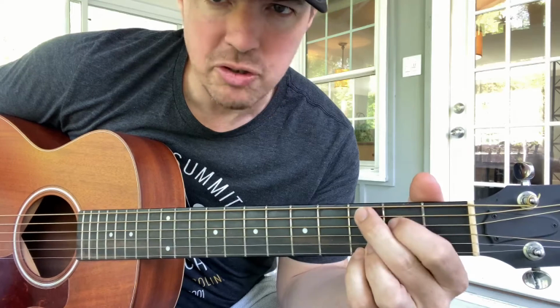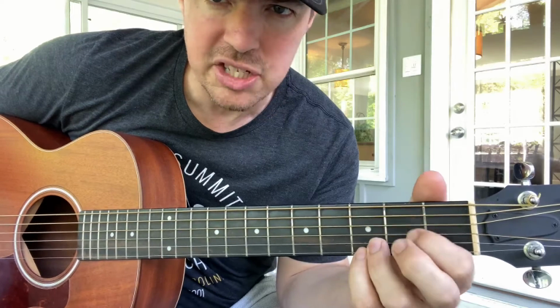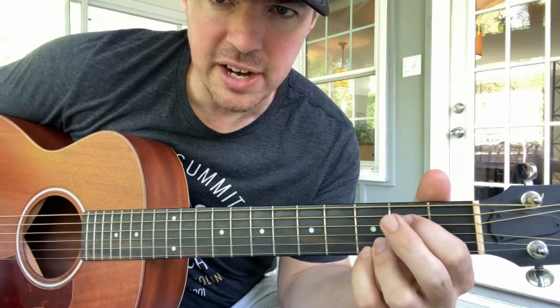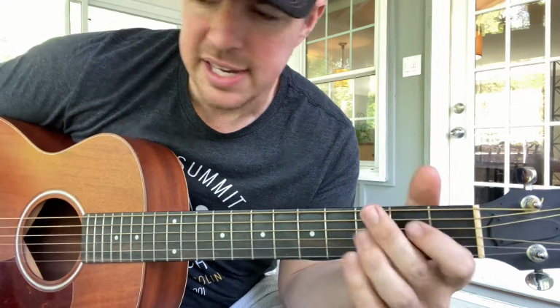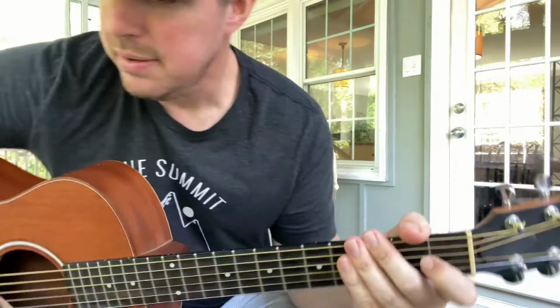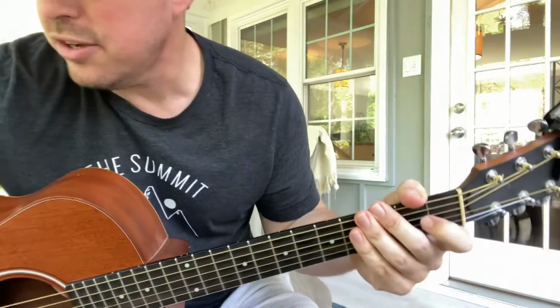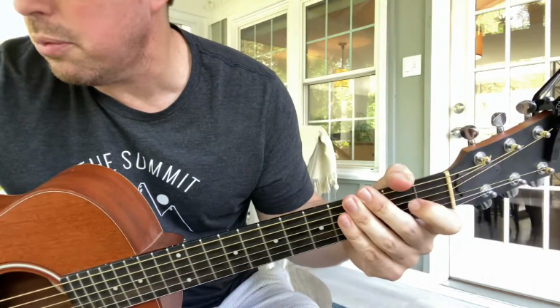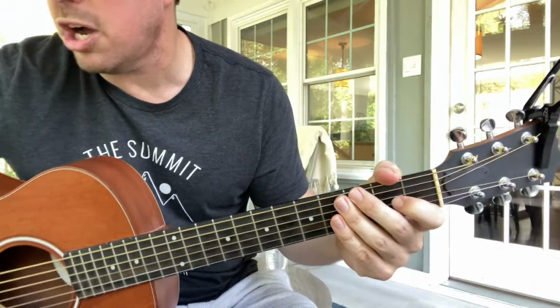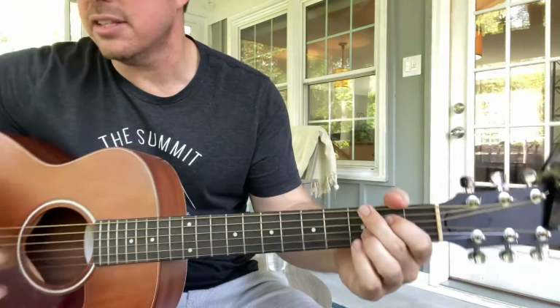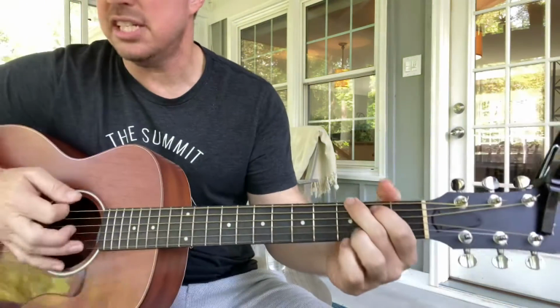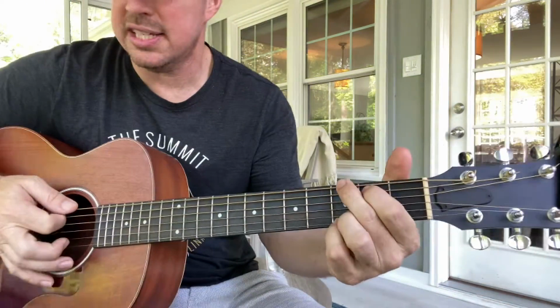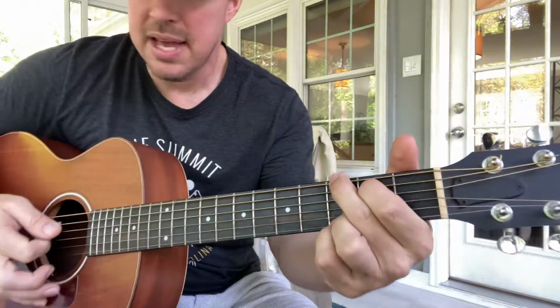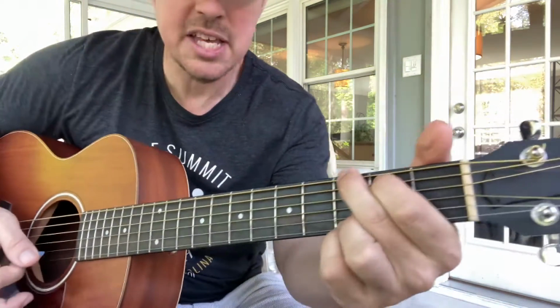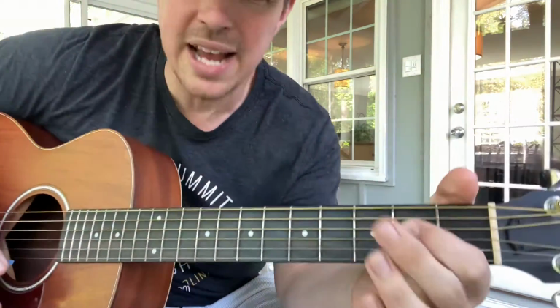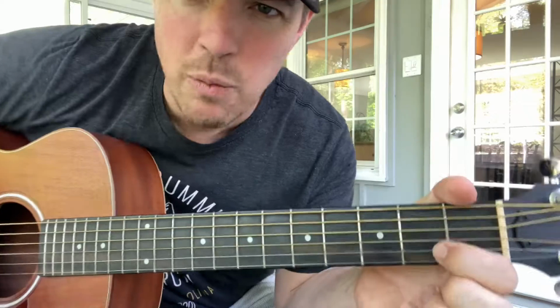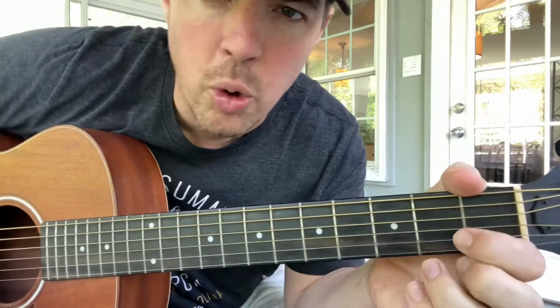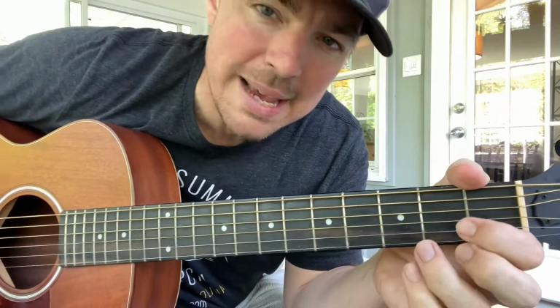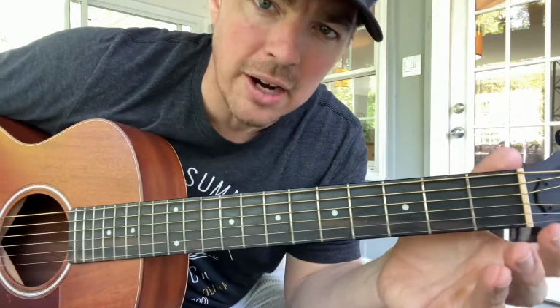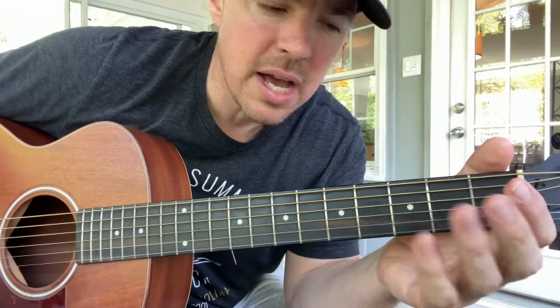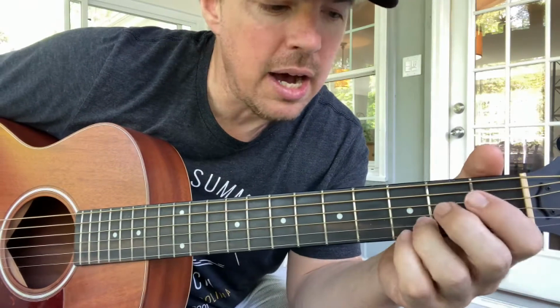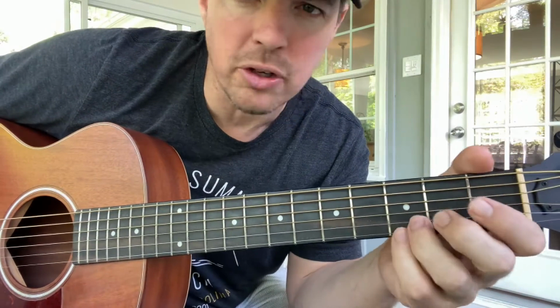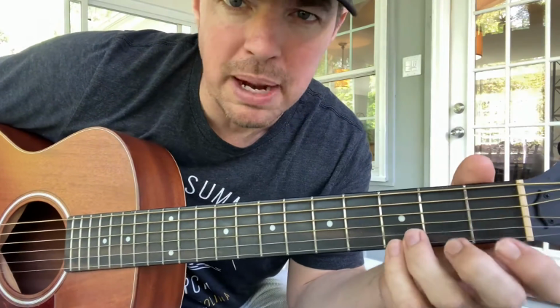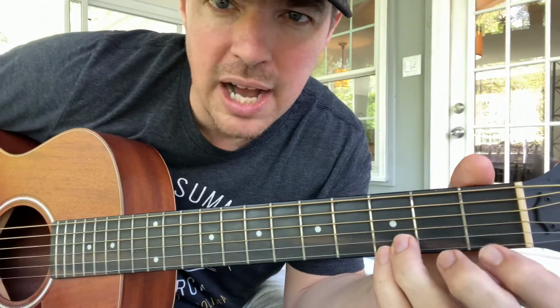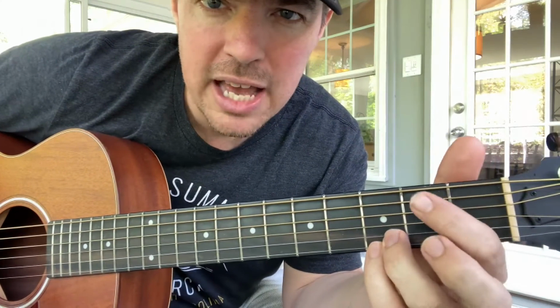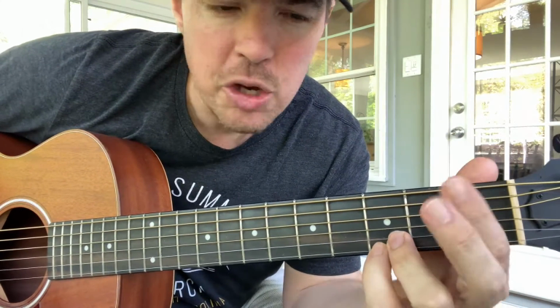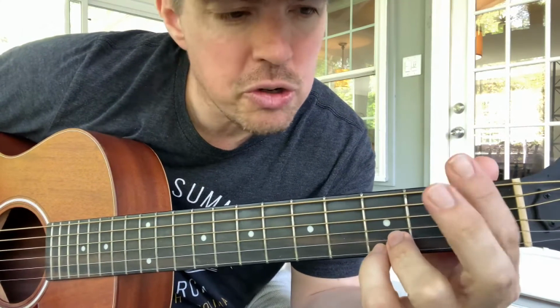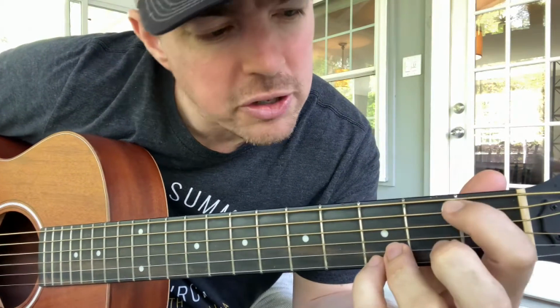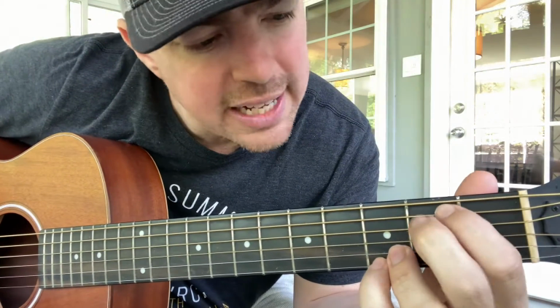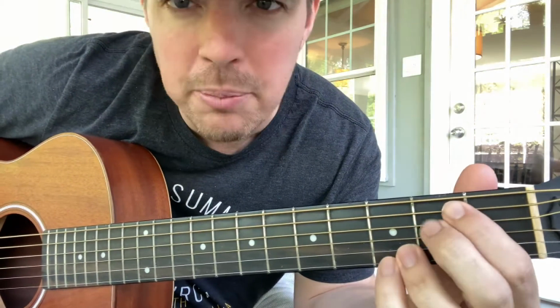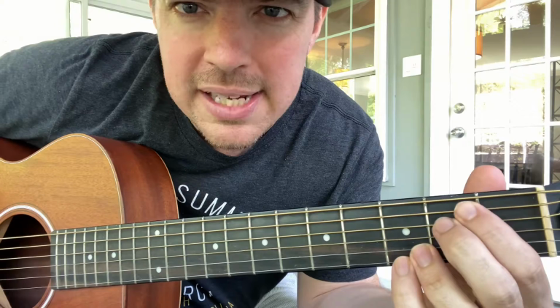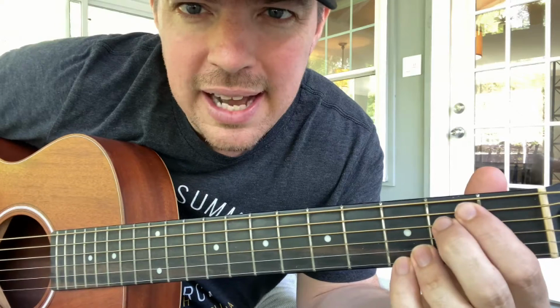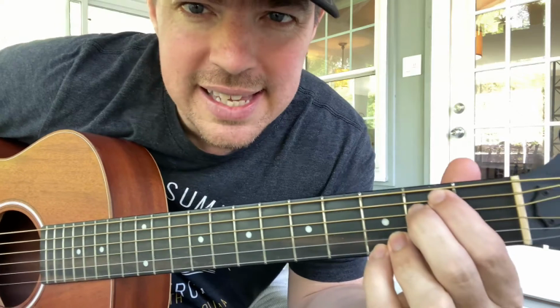Your third song is a little Dixie Chicks, and this one is going to add one more chord: E minor. You're going to keep the bottom two locked, use your first and second finger, and press the fifth and fourth strings — strum off six.